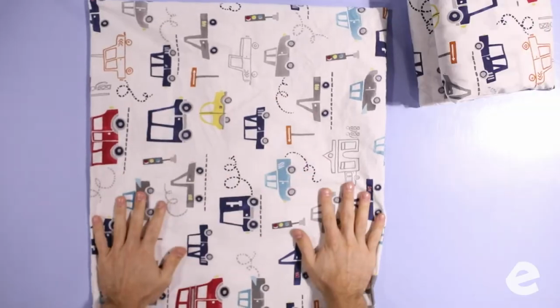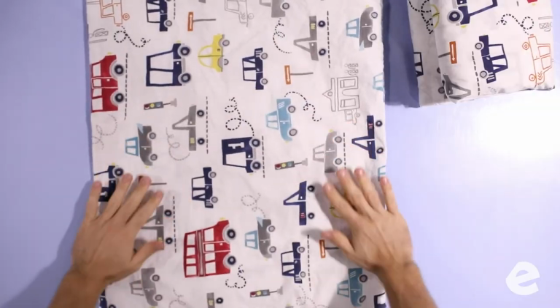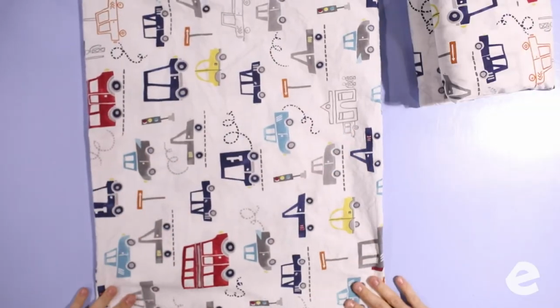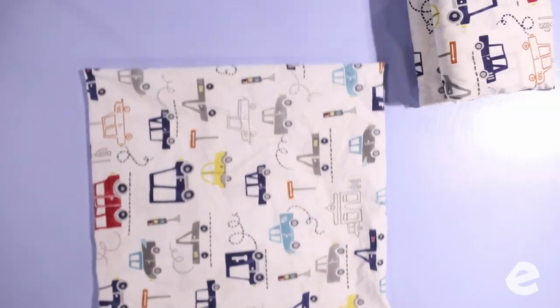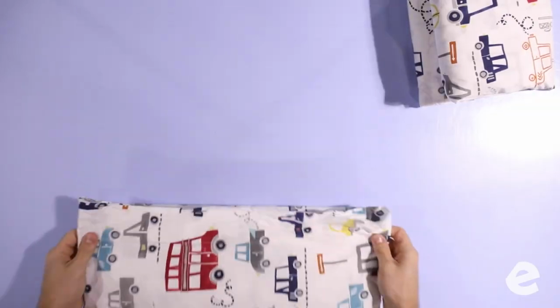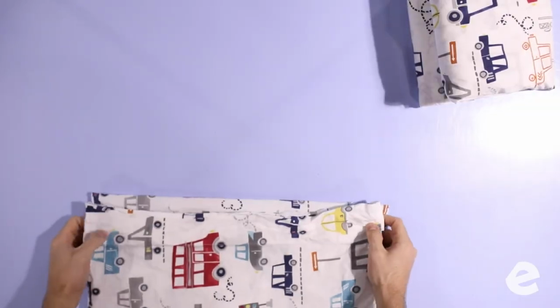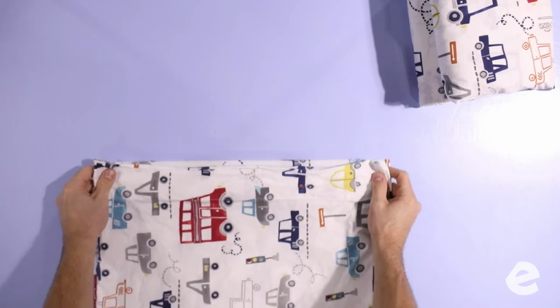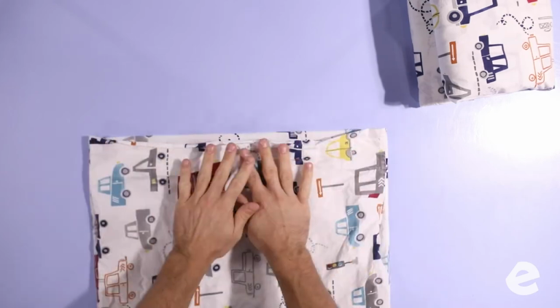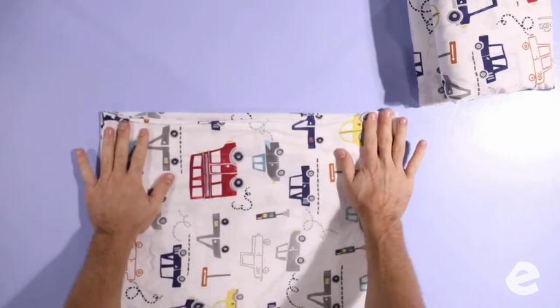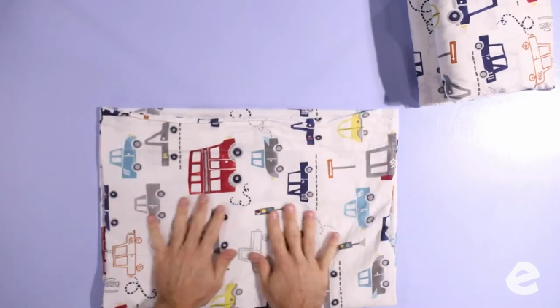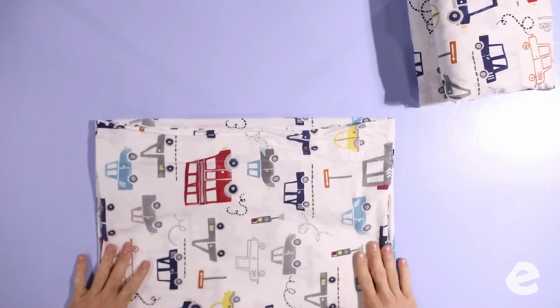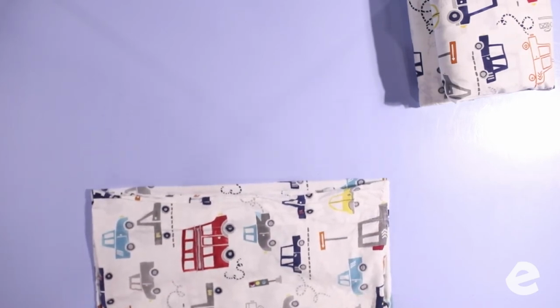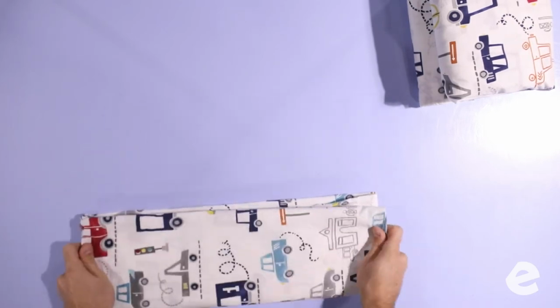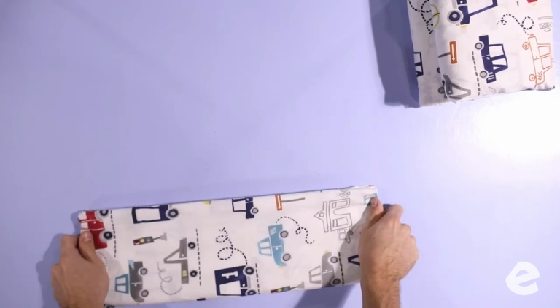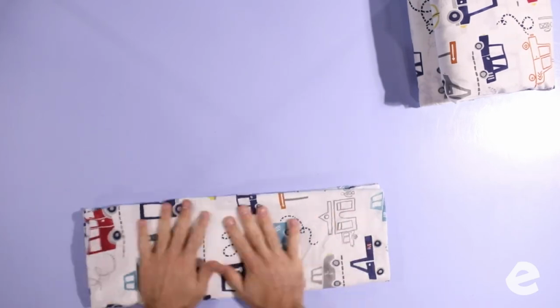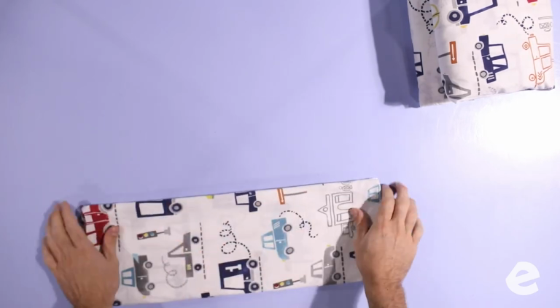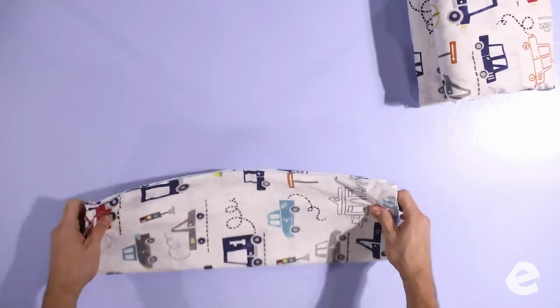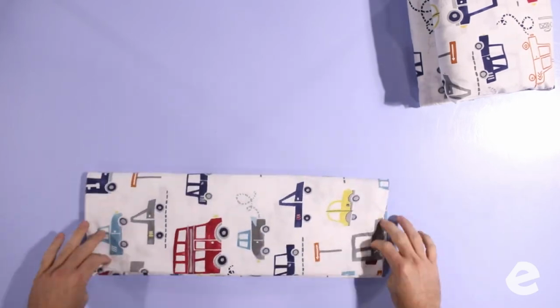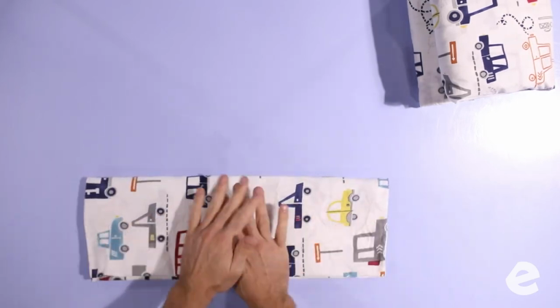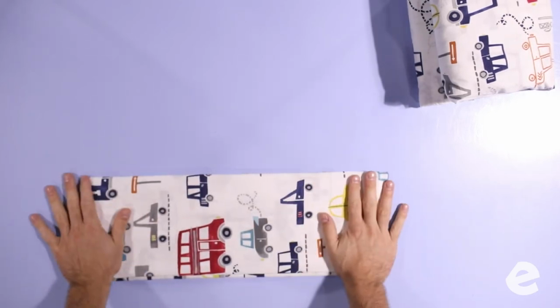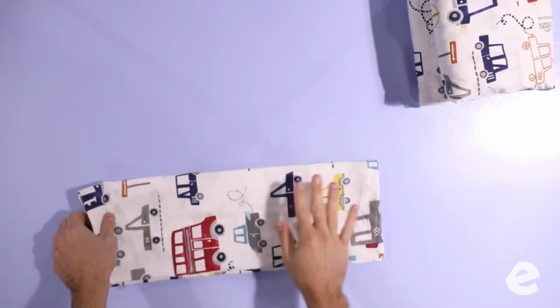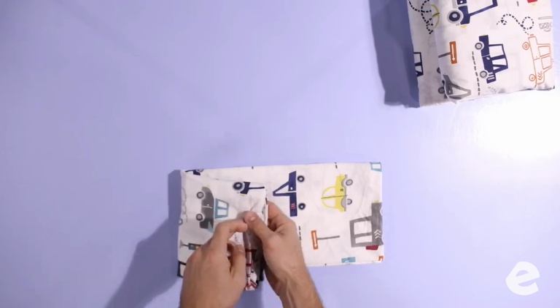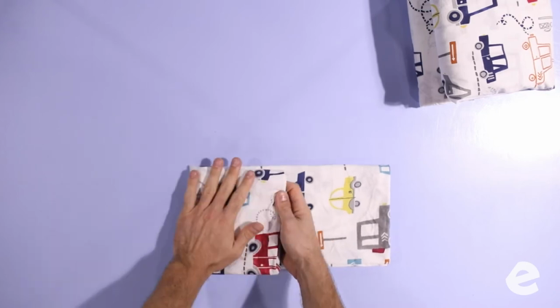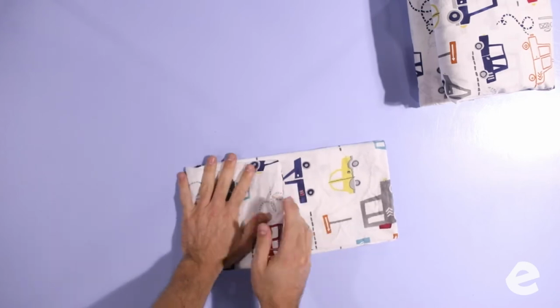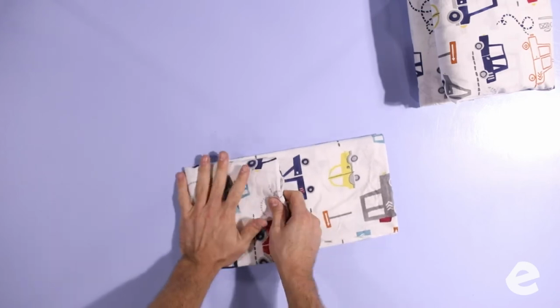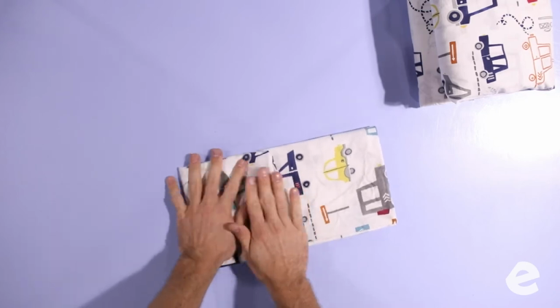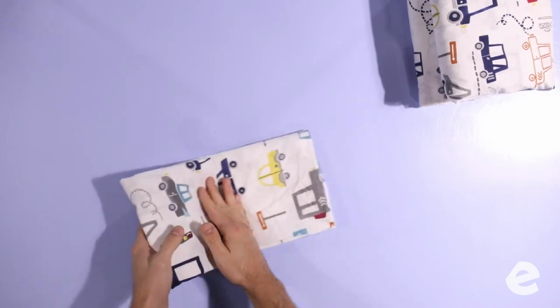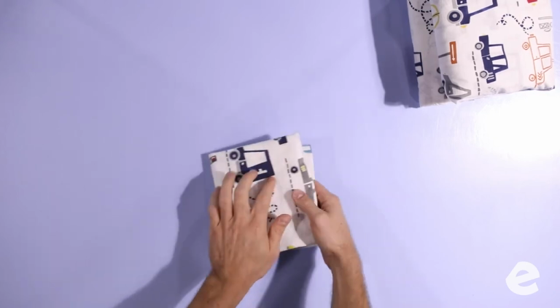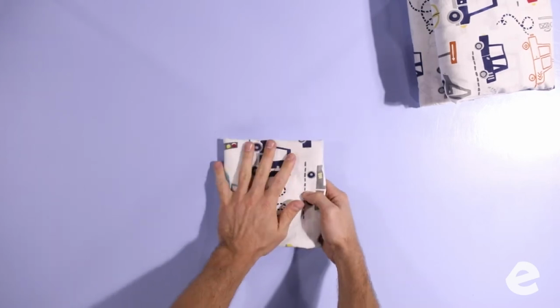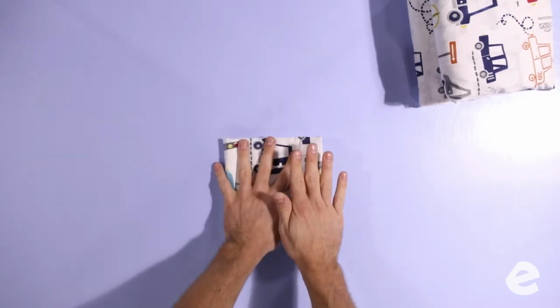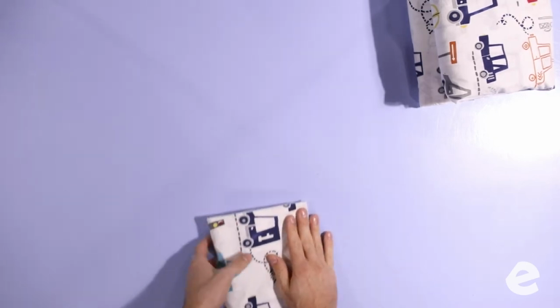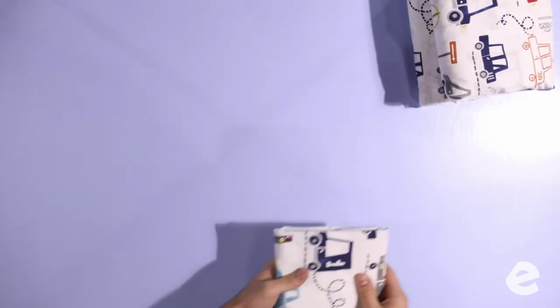And now it's time for pillowcases. Same way as hand towels, same way as tank tops earlier — half to the top, half to the top again, and then into thirds. Pillowcases are easy though. If you can fold a fitted sheet, you can fold a pillowcase.